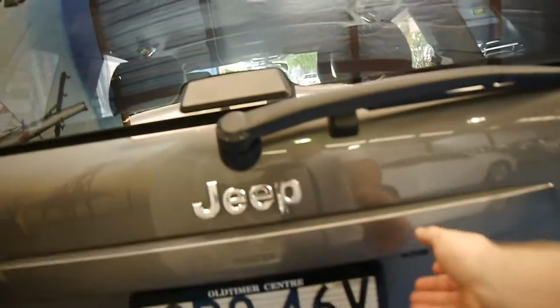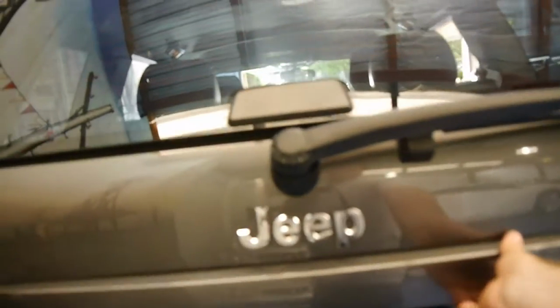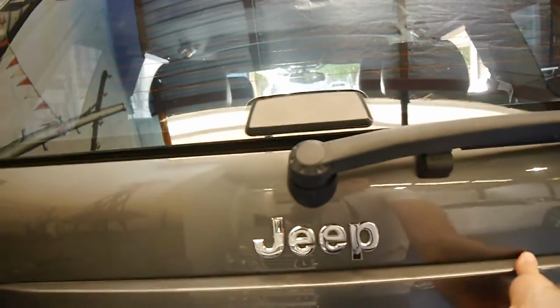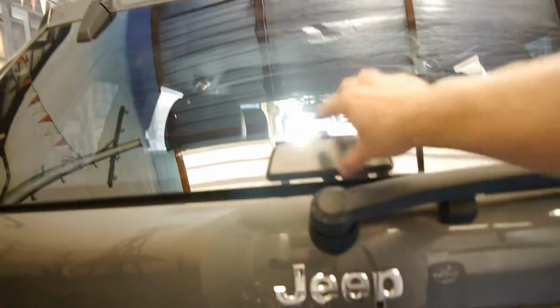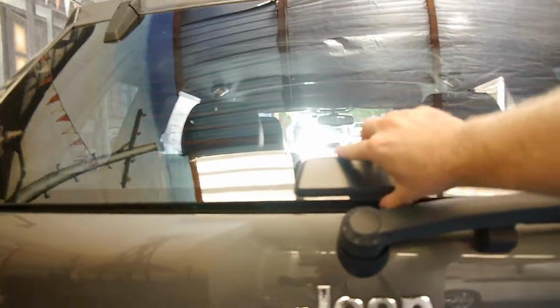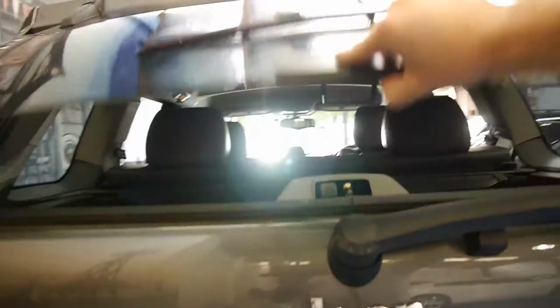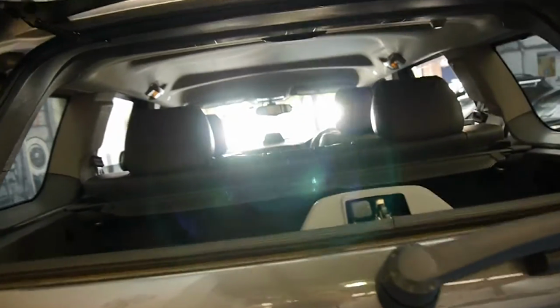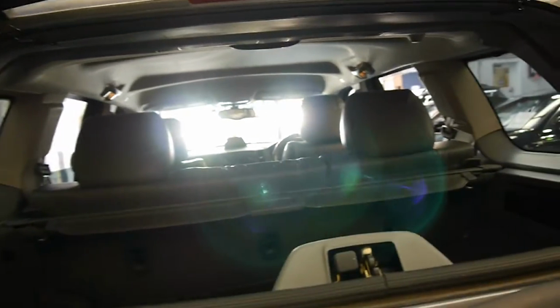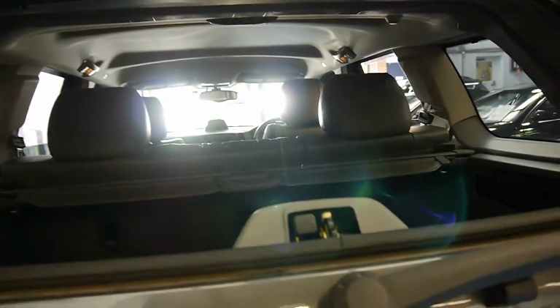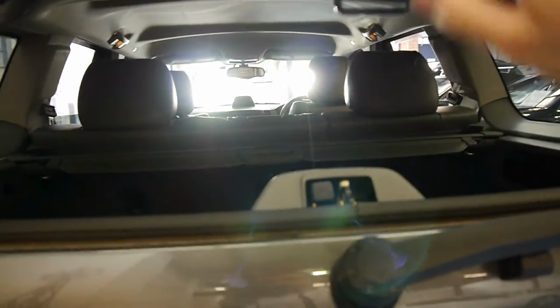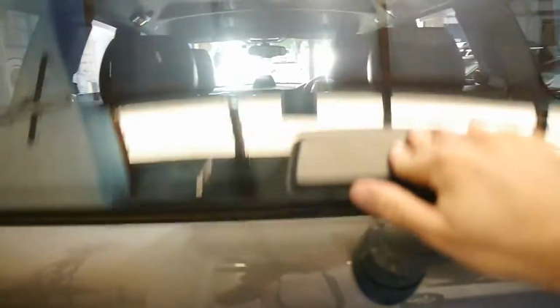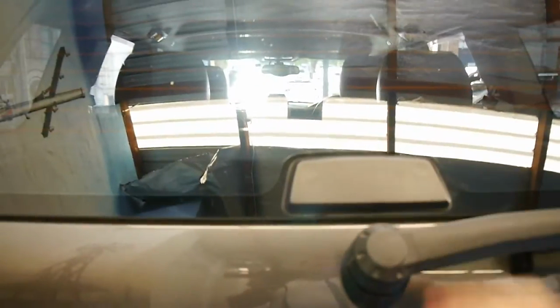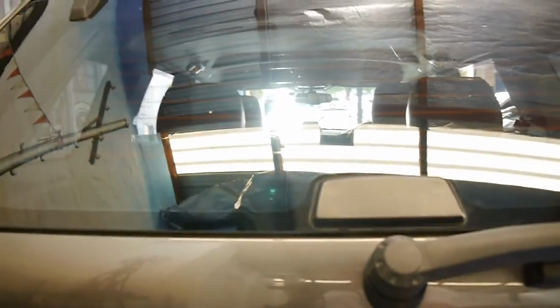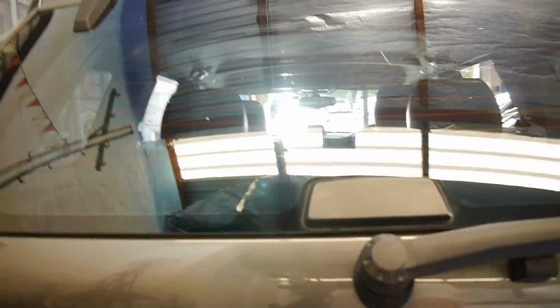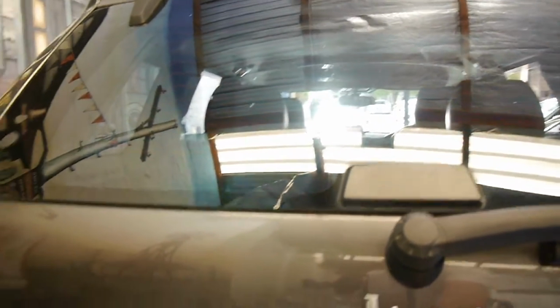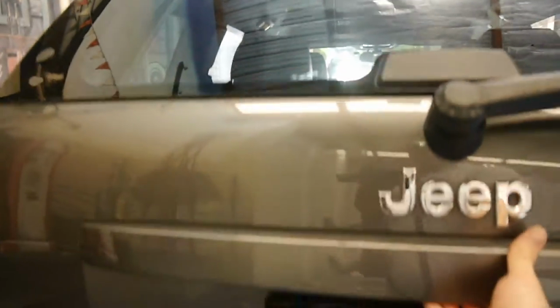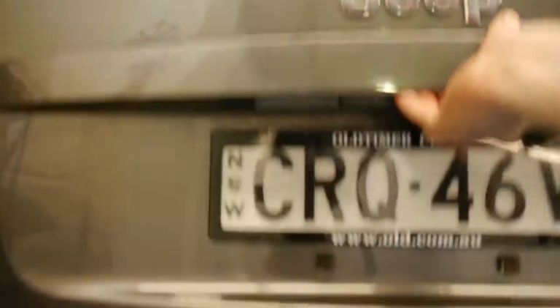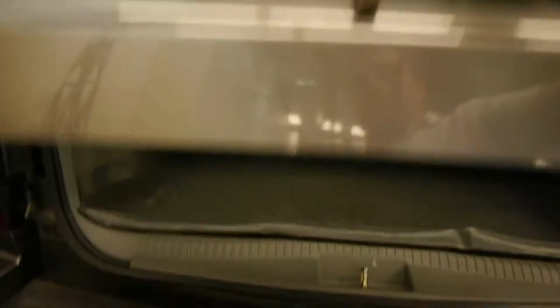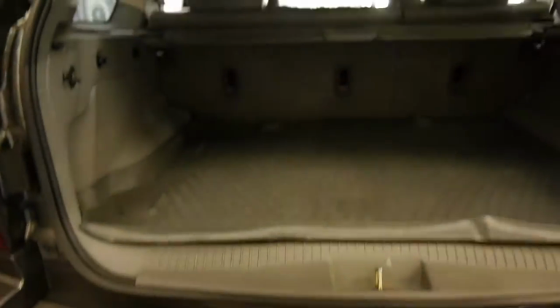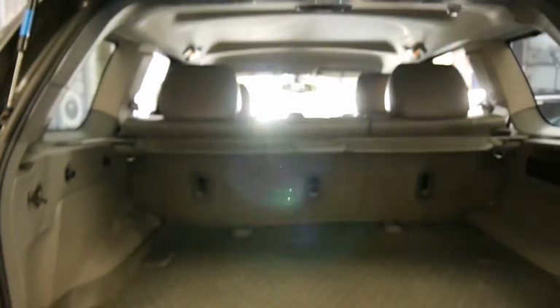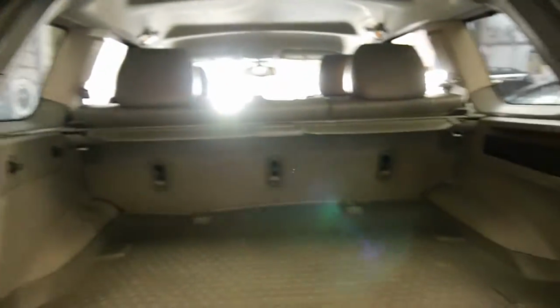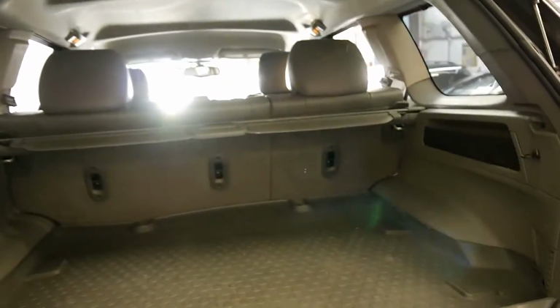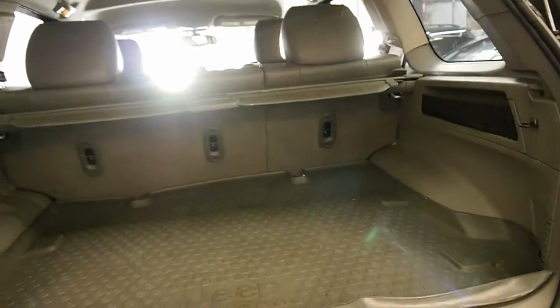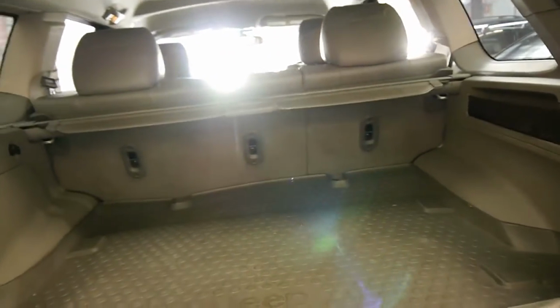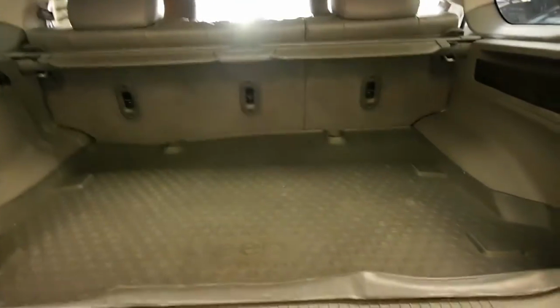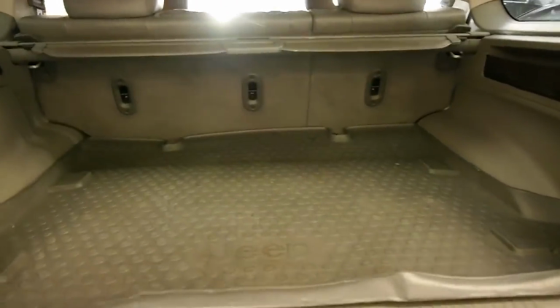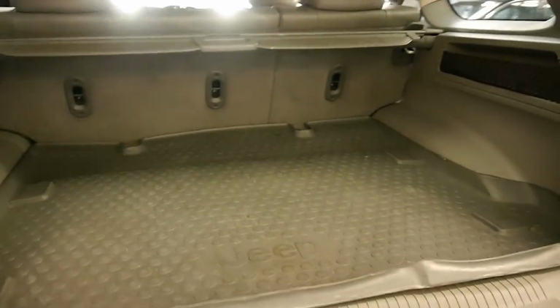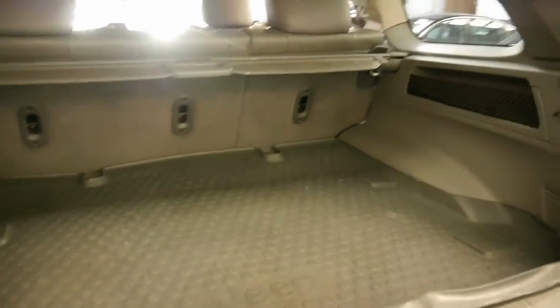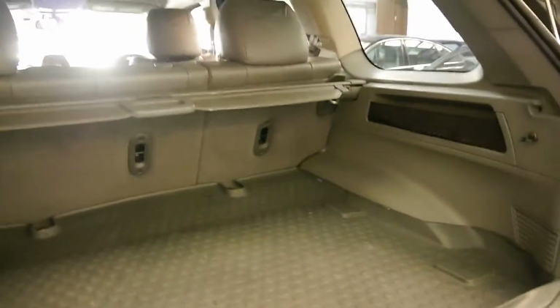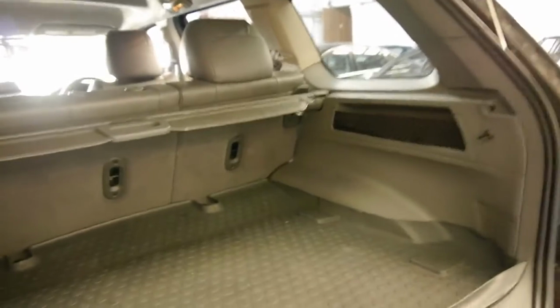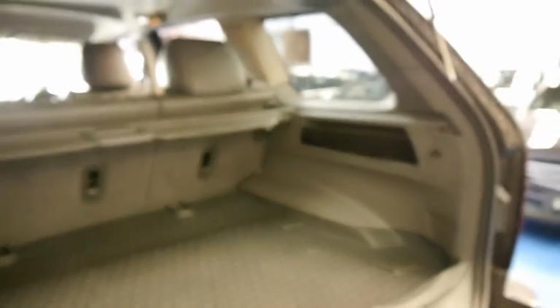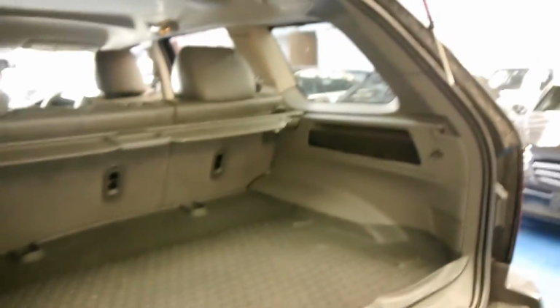With the tailgate you can open up just the window, which is good if you're putting in shopping or whatever it may be, or you can open up the whole tailgate like that. It's got a pretty good sized boot and the back seats do fold down.